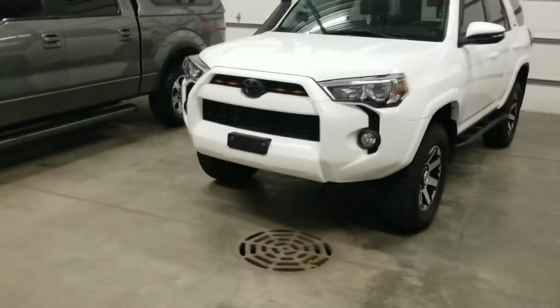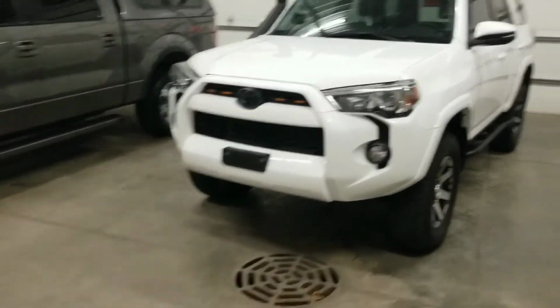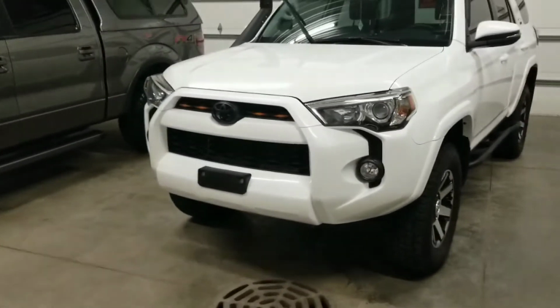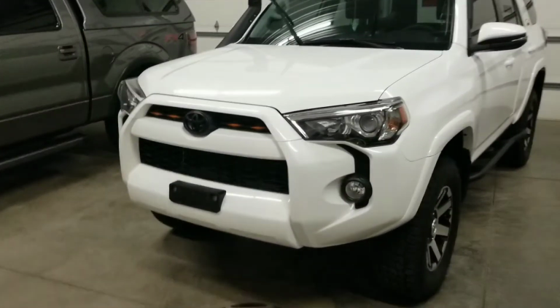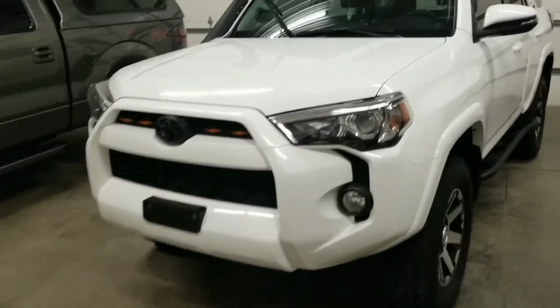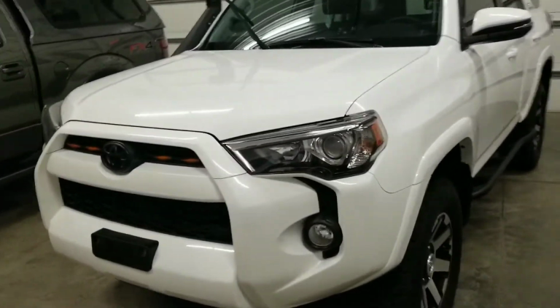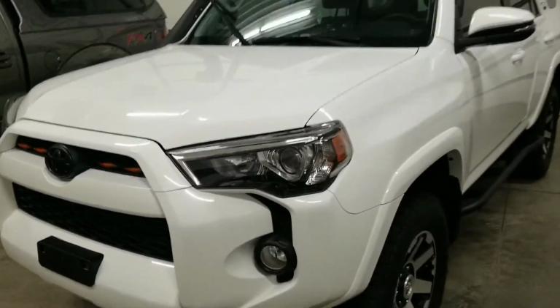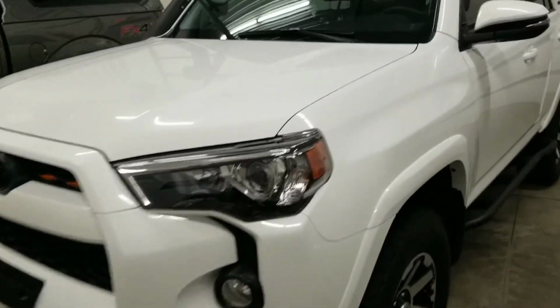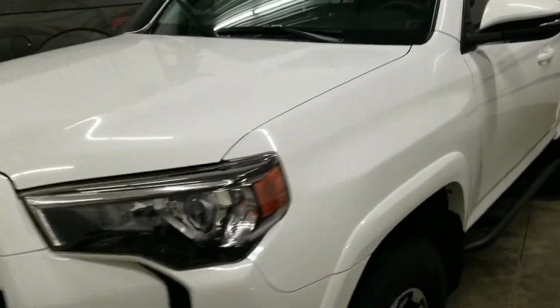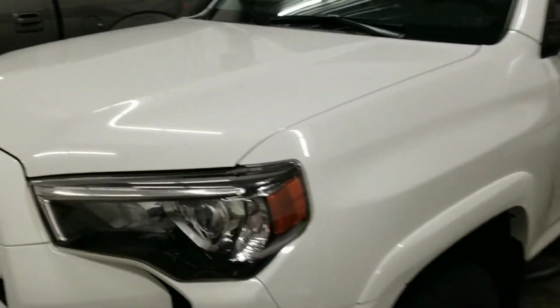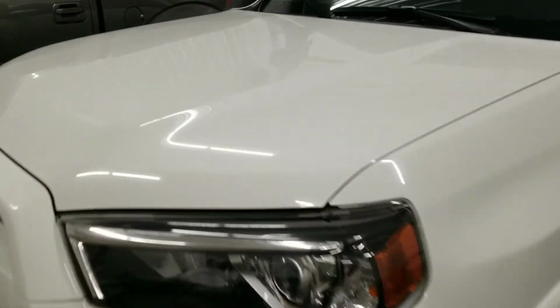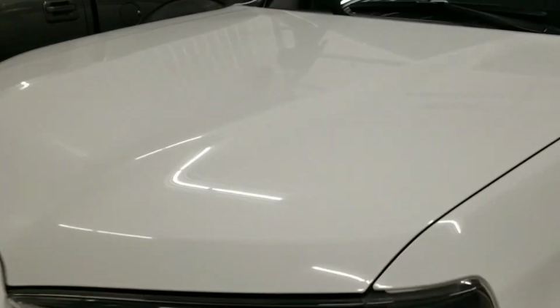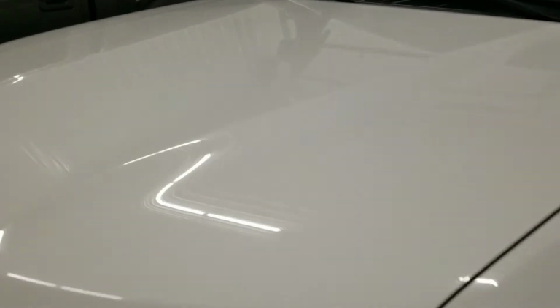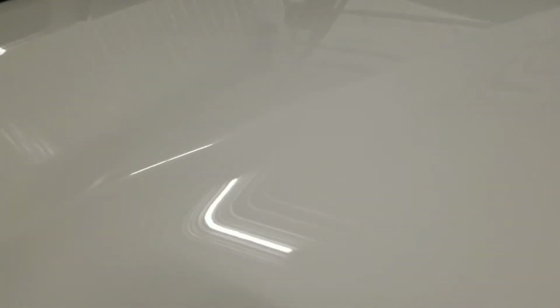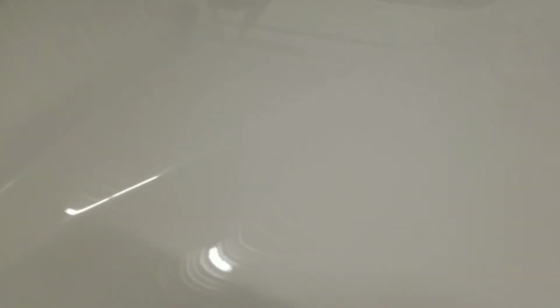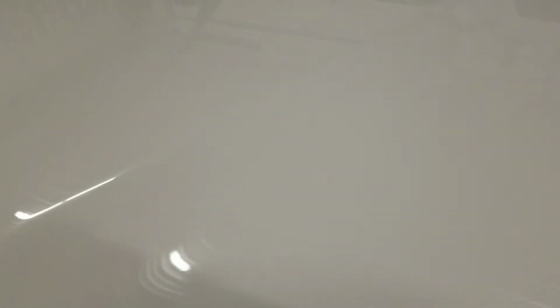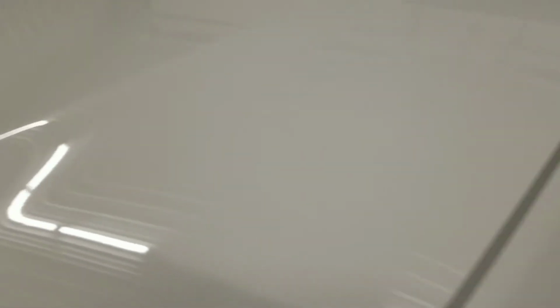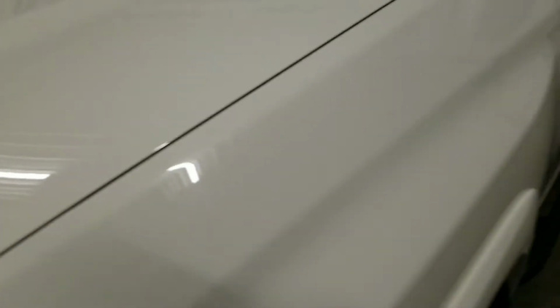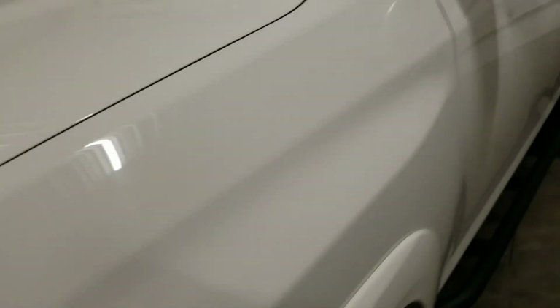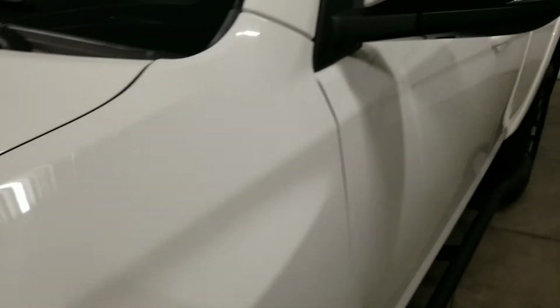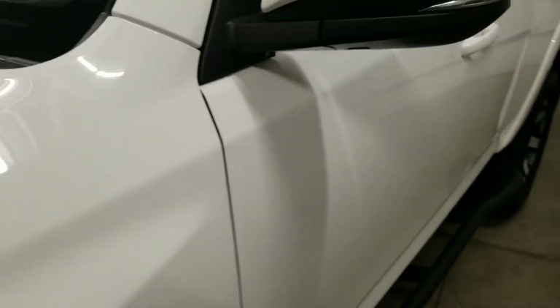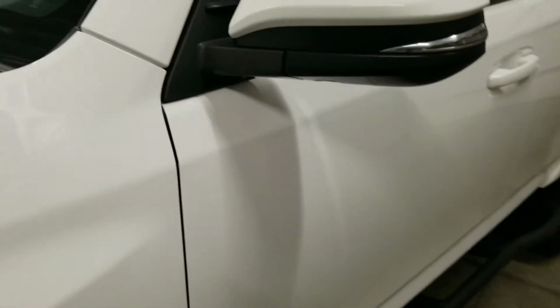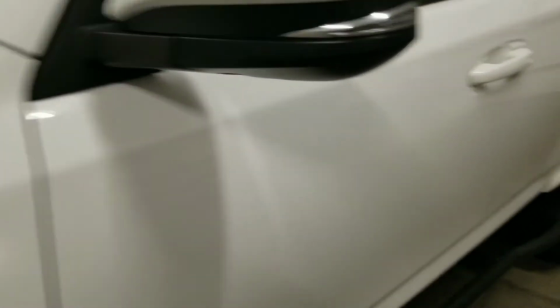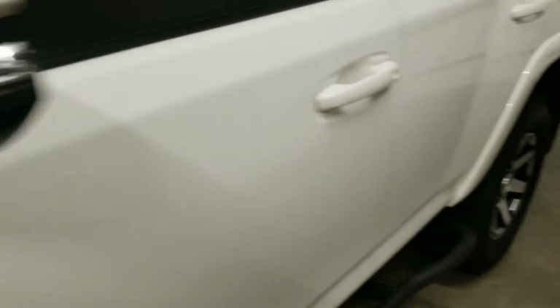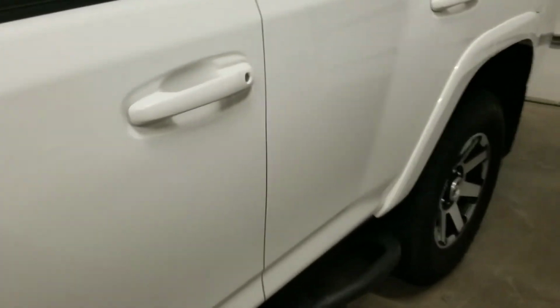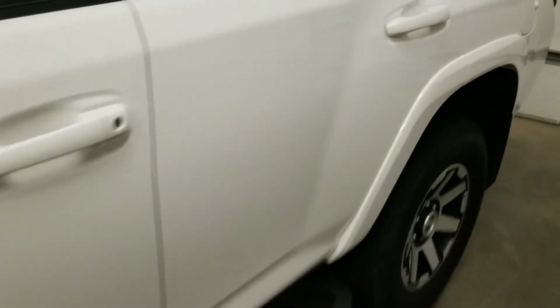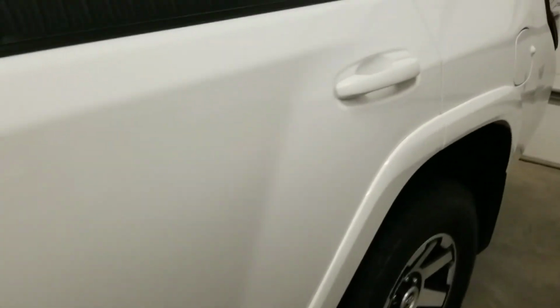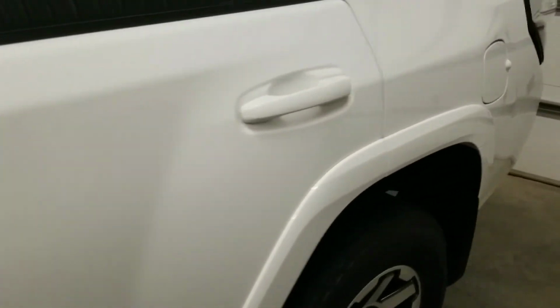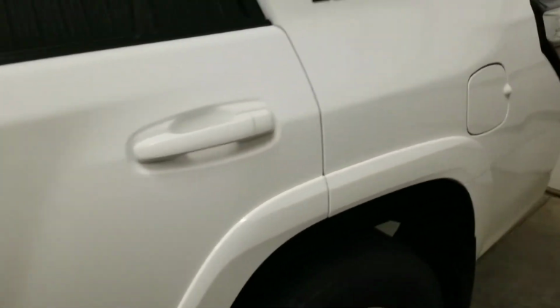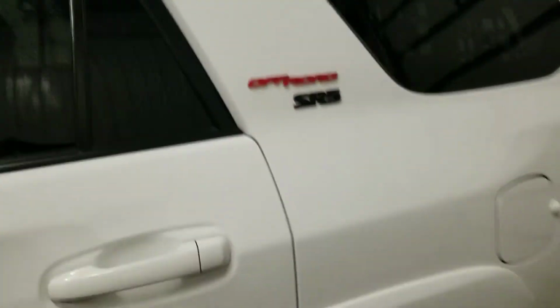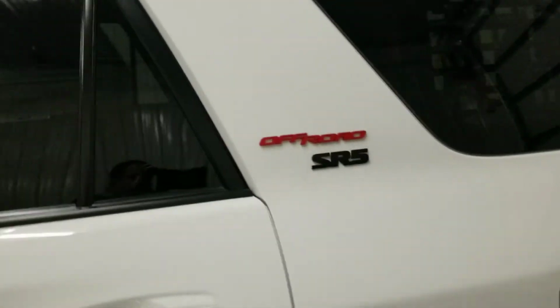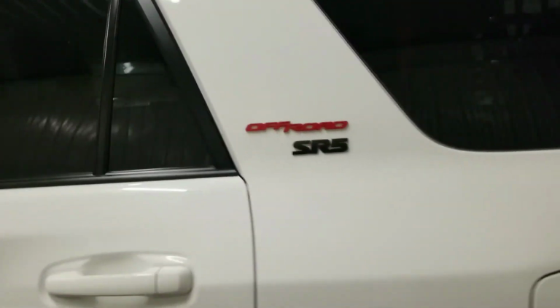Starting tomorrow — we're a little bit behind on this — but this is going to be done. It's prepped, it's ready to polish. A lot of swirls, a couple little touch-up spots on this. Got to be done. Really nice Toyota.